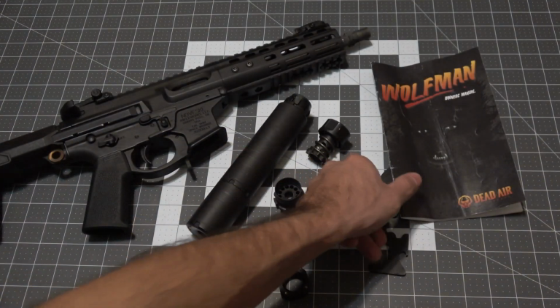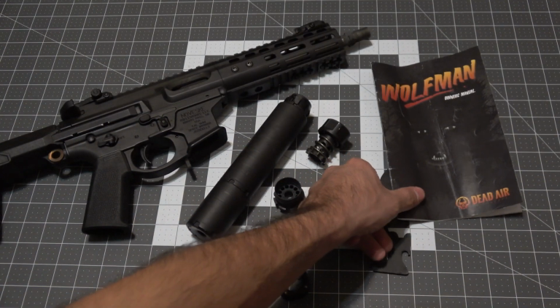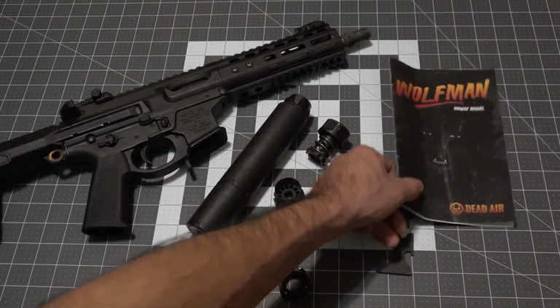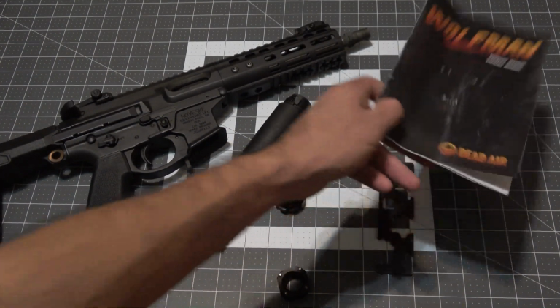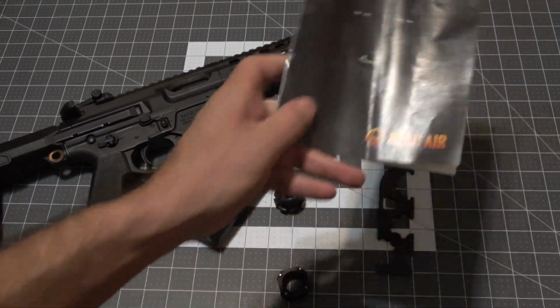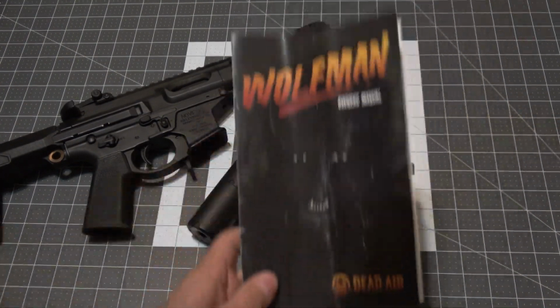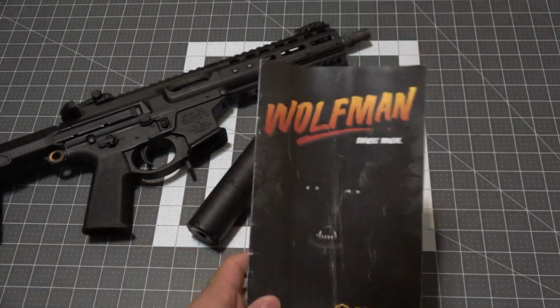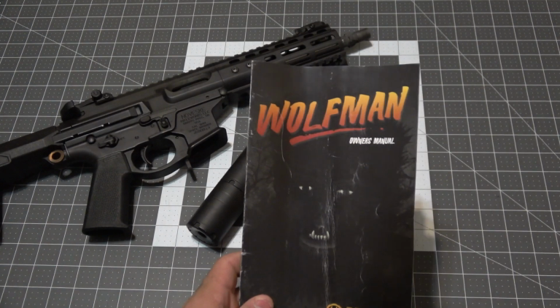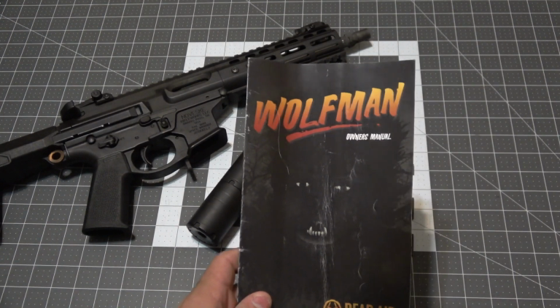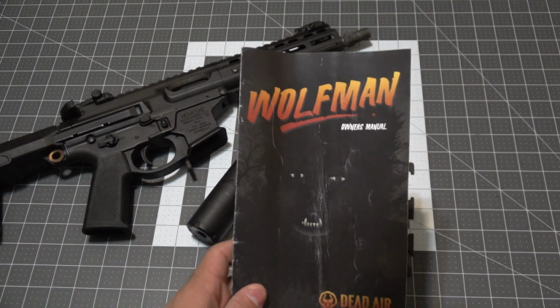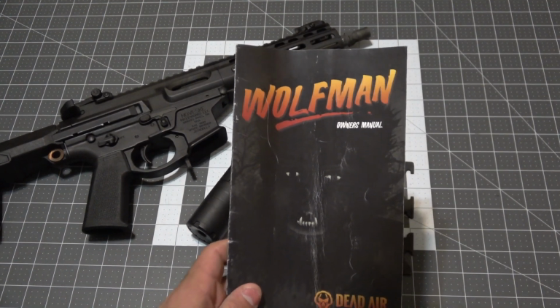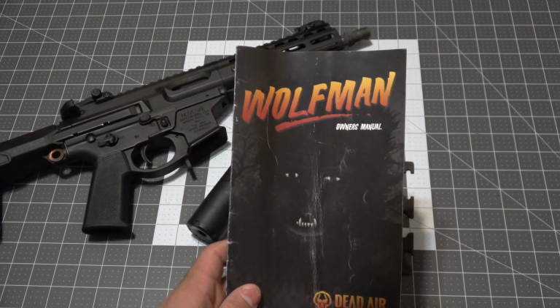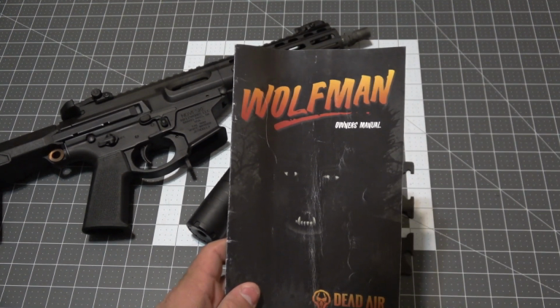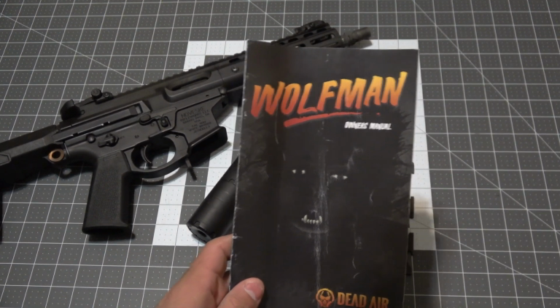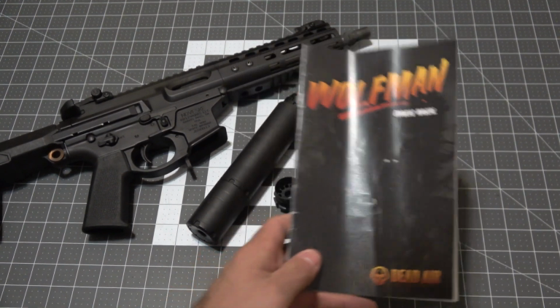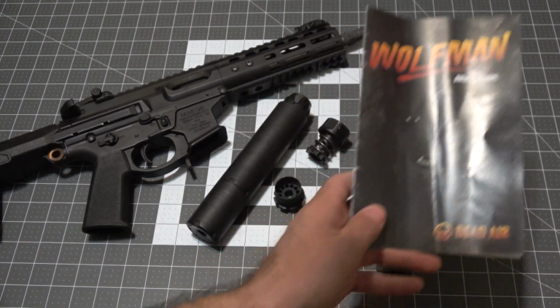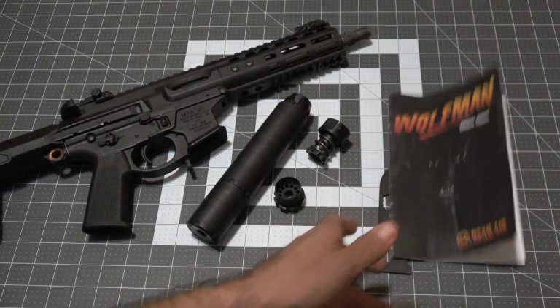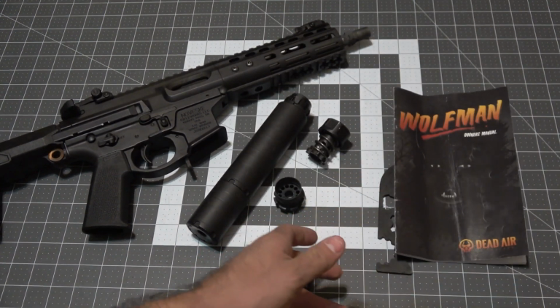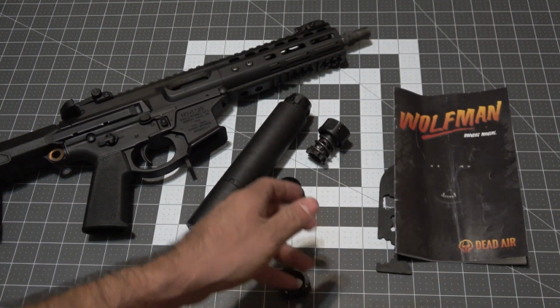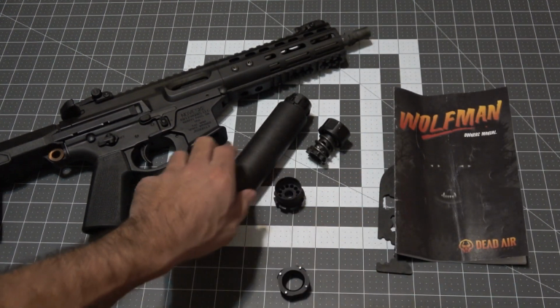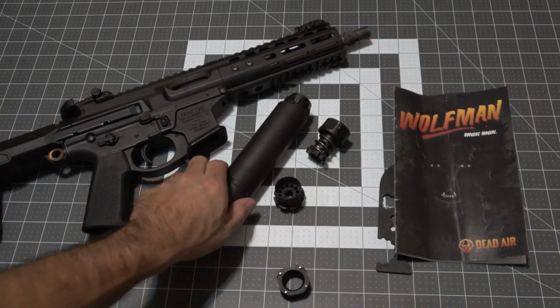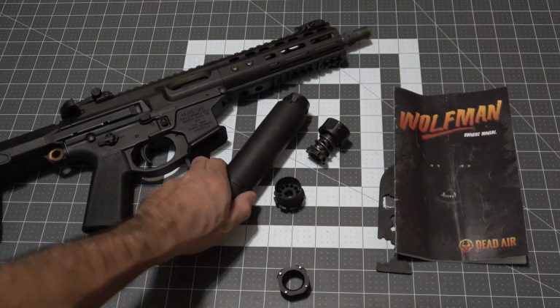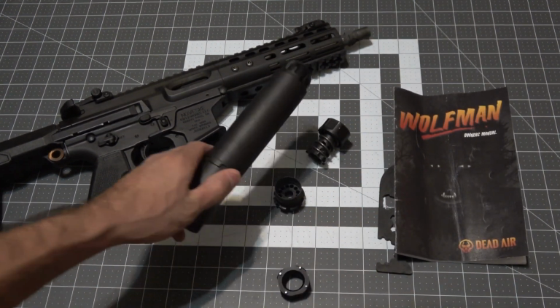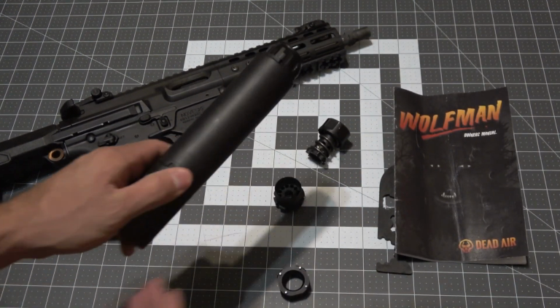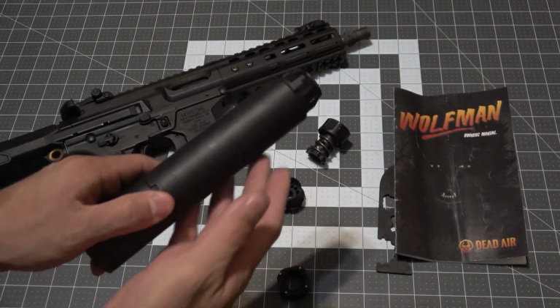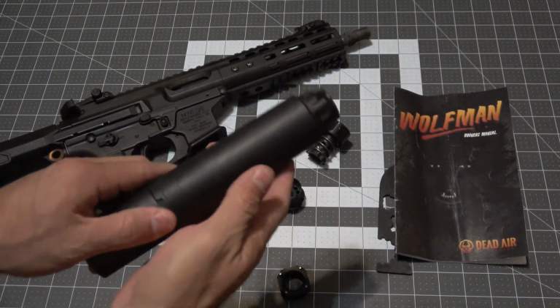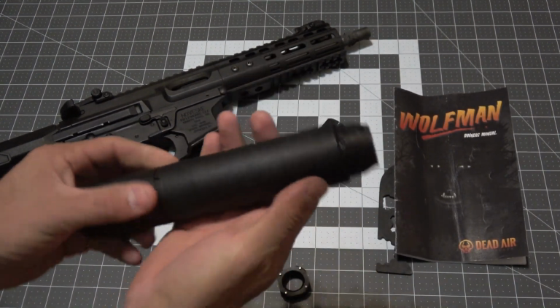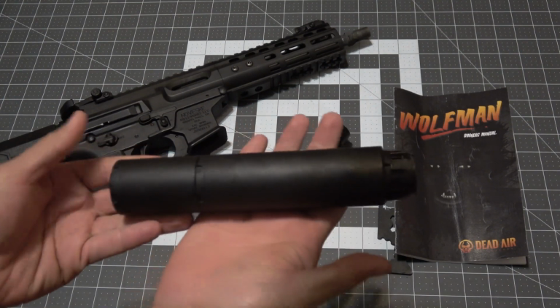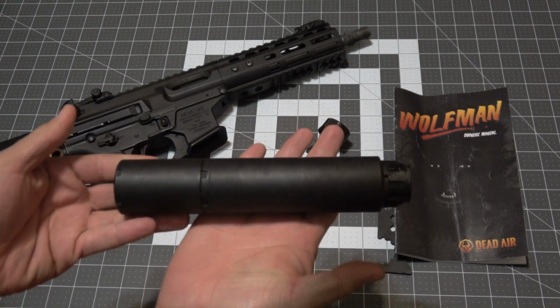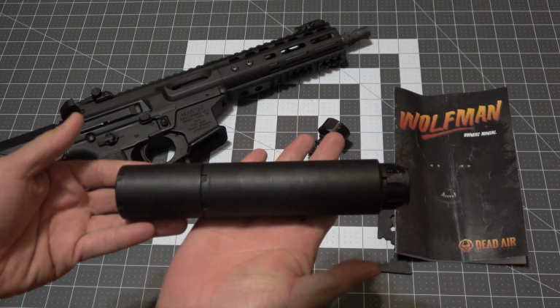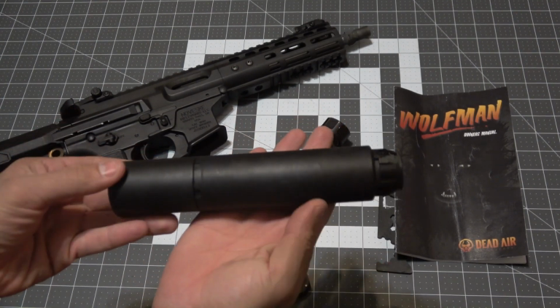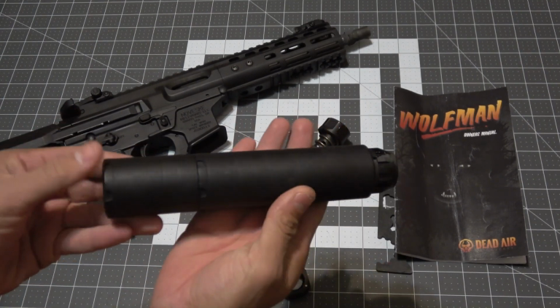The cover art for the manual looks awesome and I really like the classic Wolfman lurking in the shadows. Moving on to the silencer,